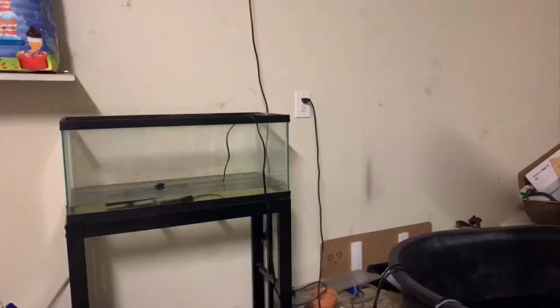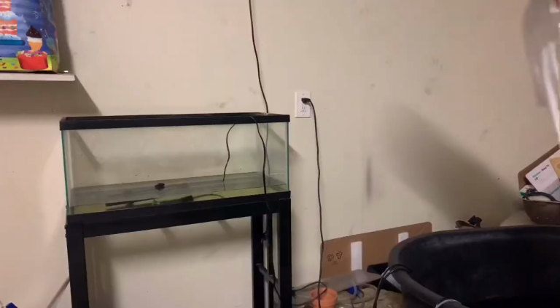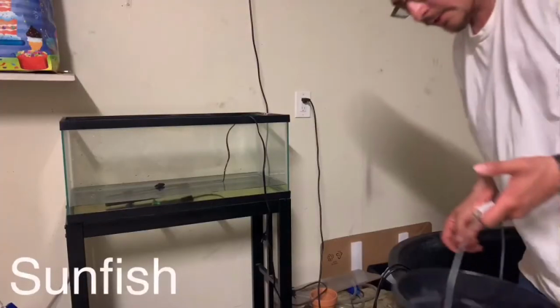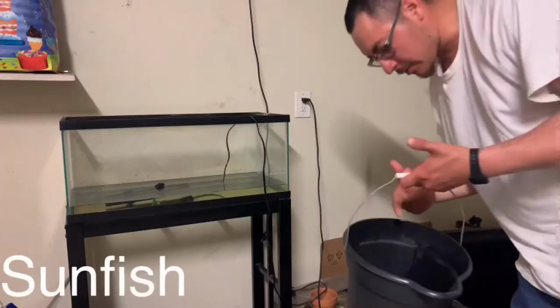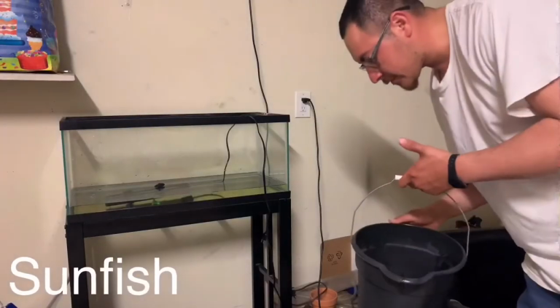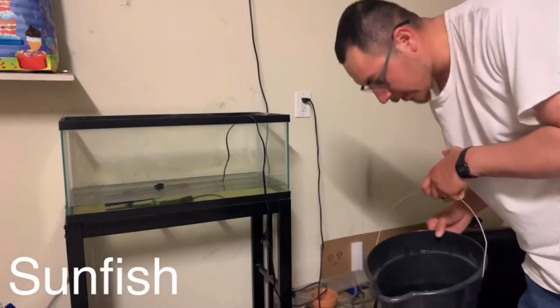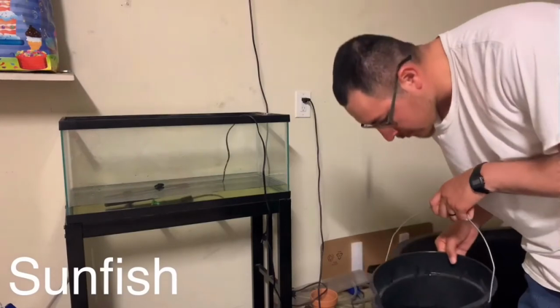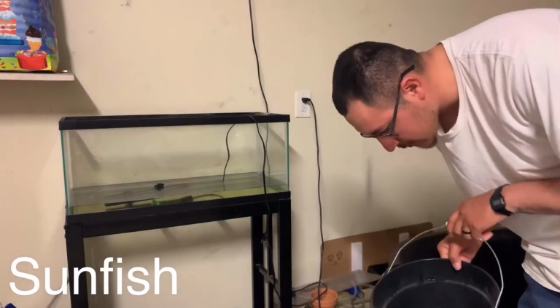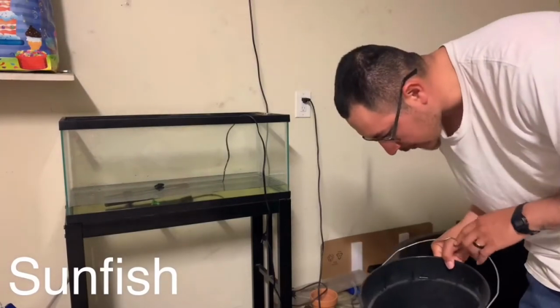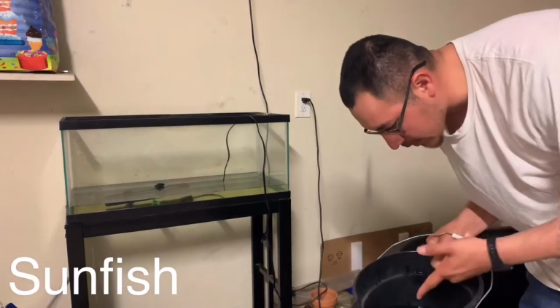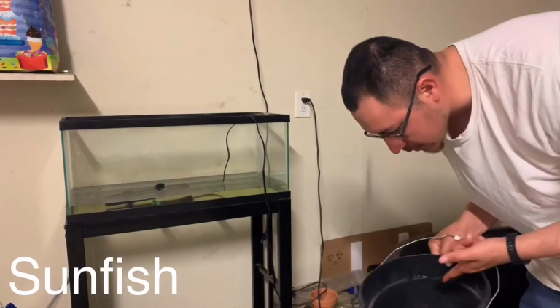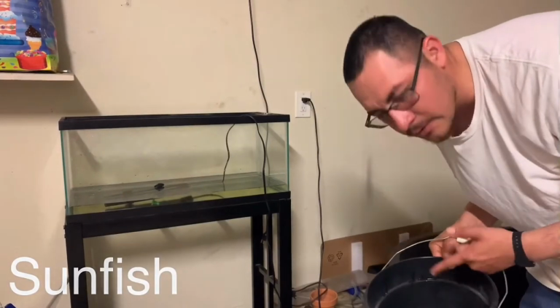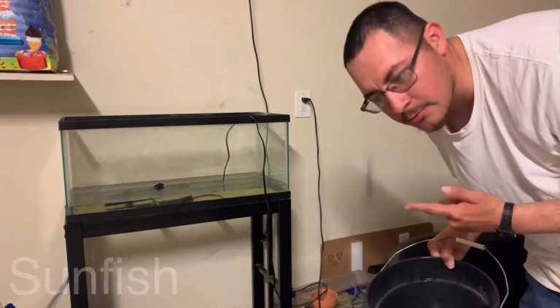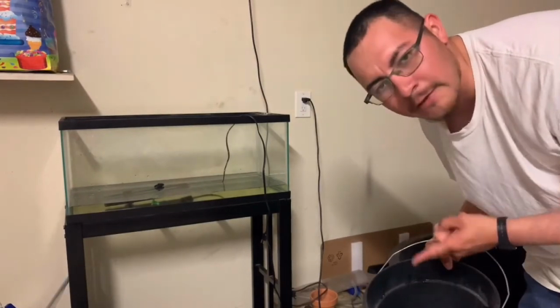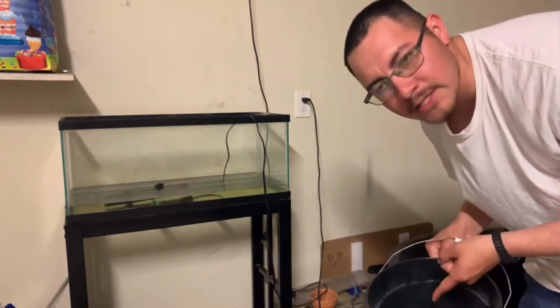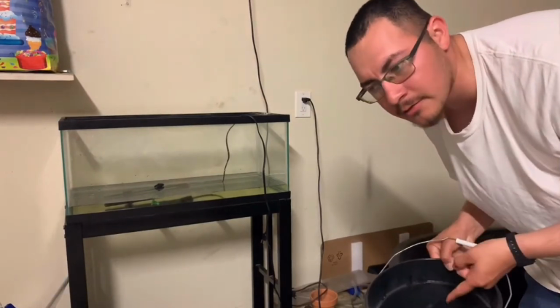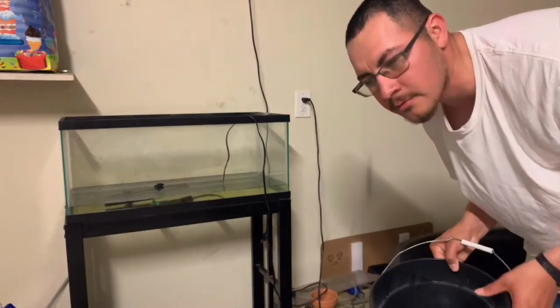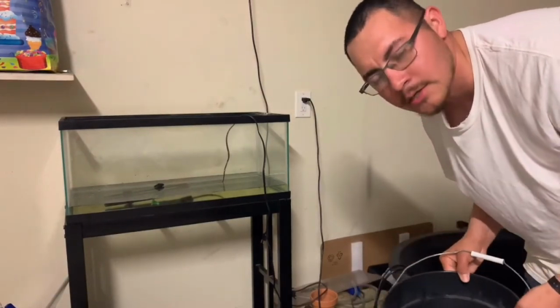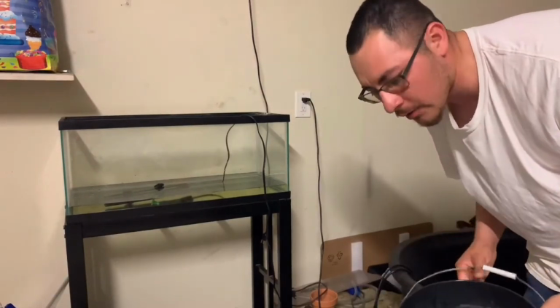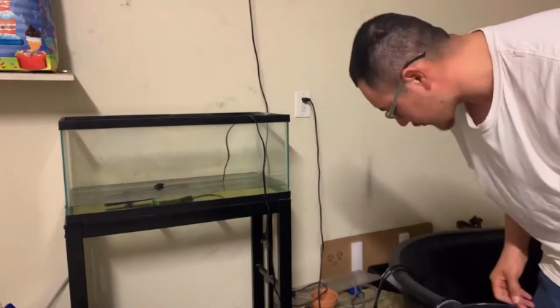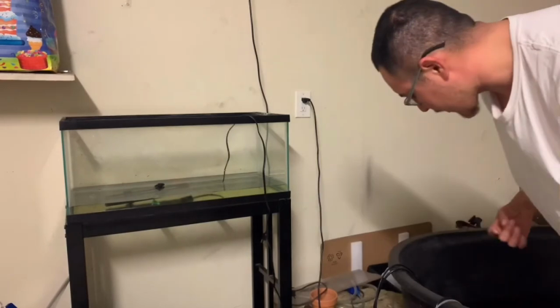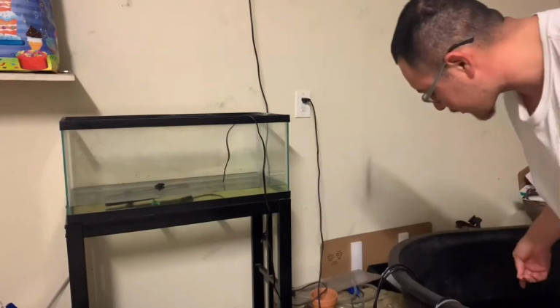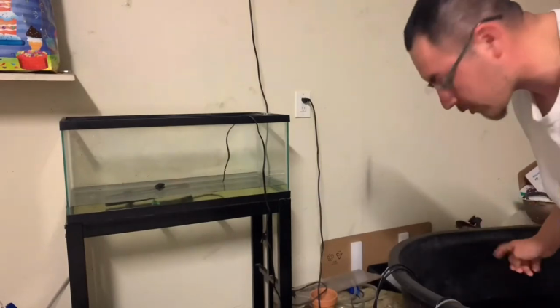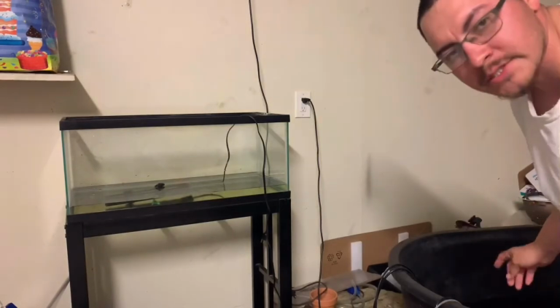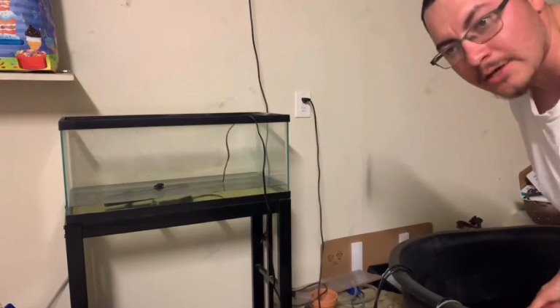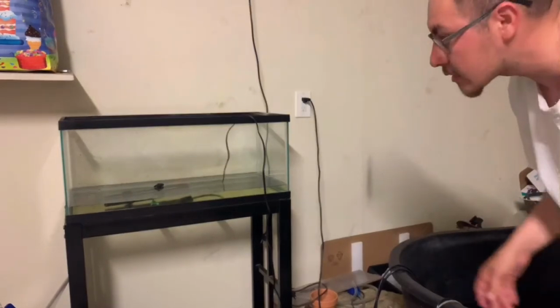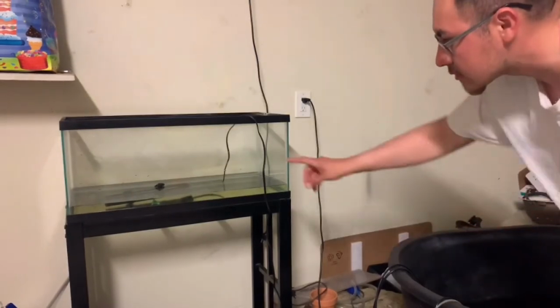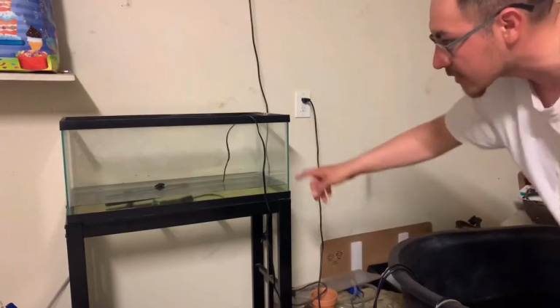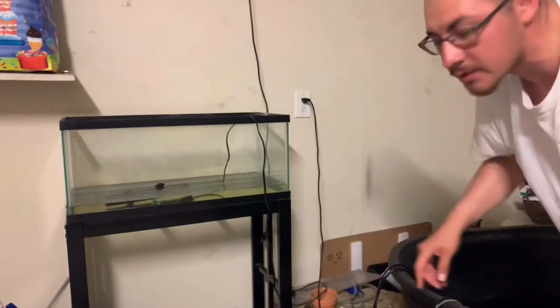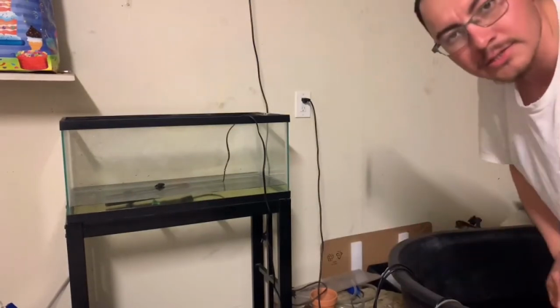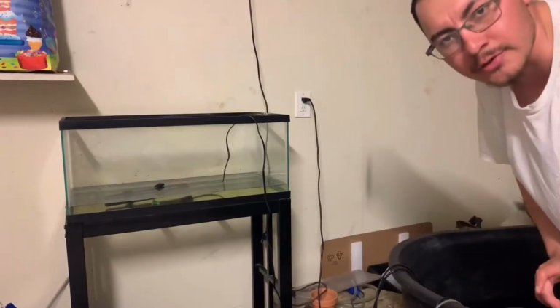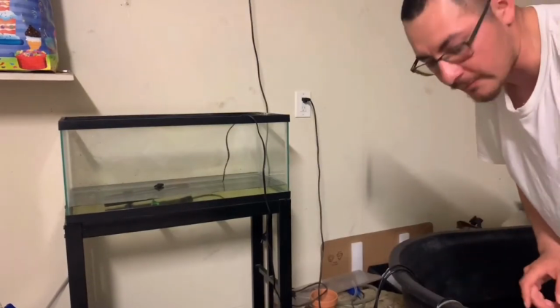Alright, so we already got the cichlid right here. Now what I'm gonna do is I'm gonna add water from this stock tank to the 20 gallon, and that's where he's gonna be.